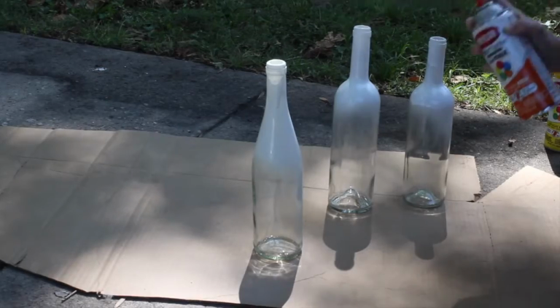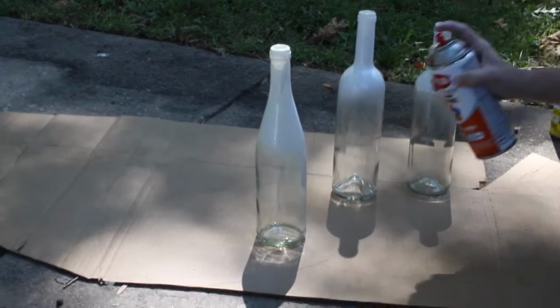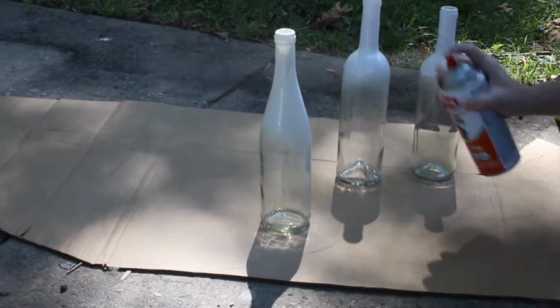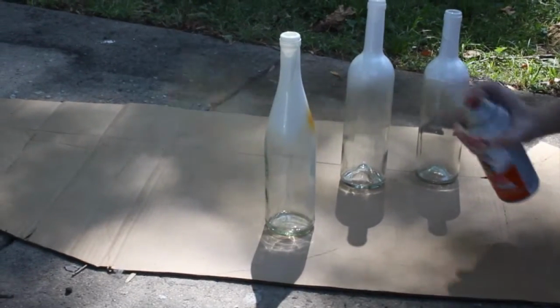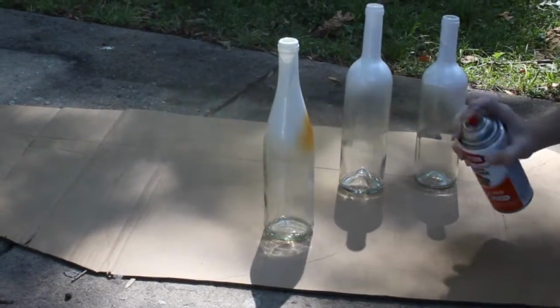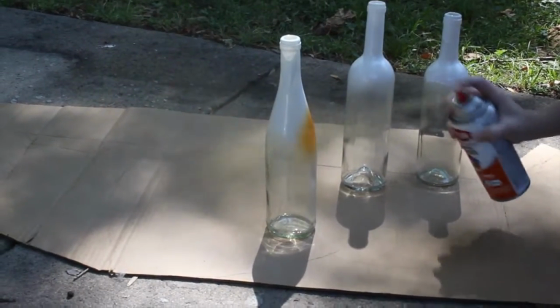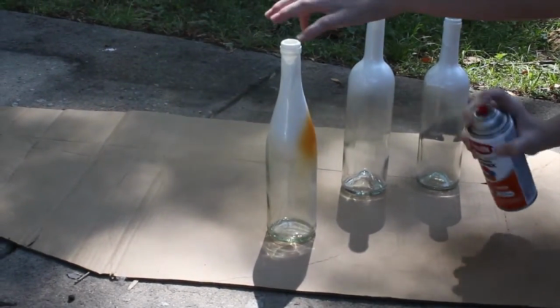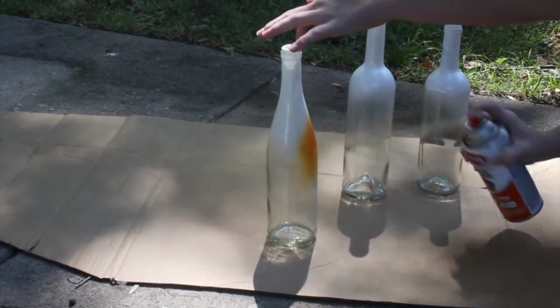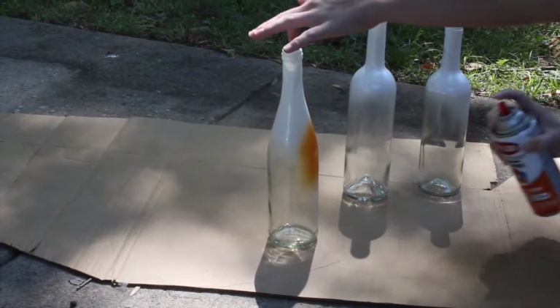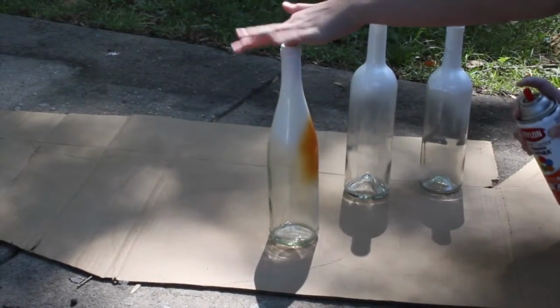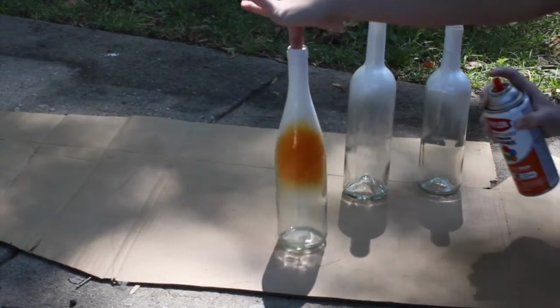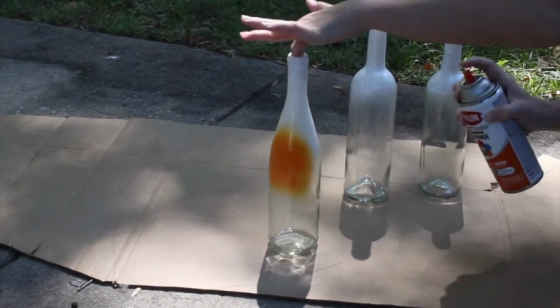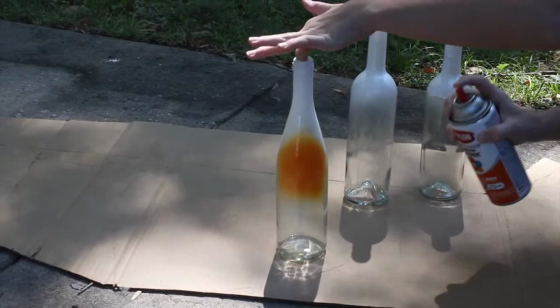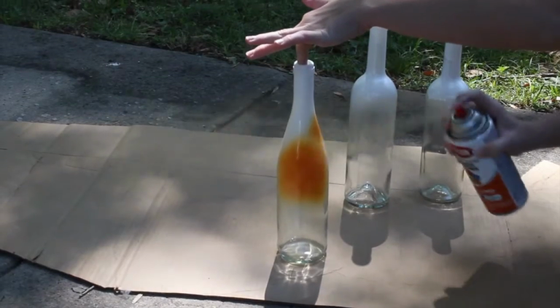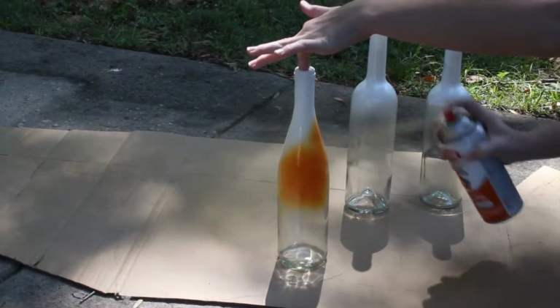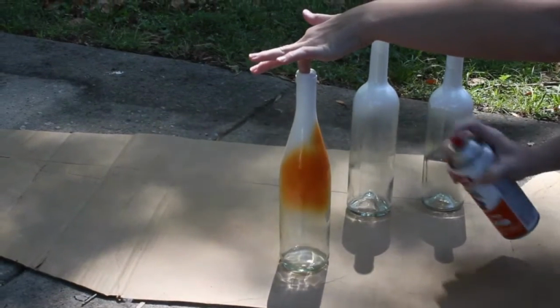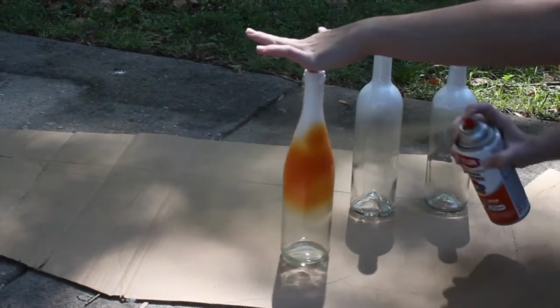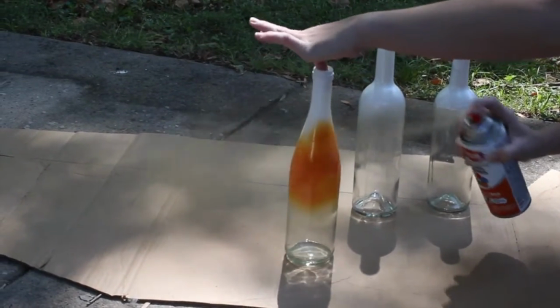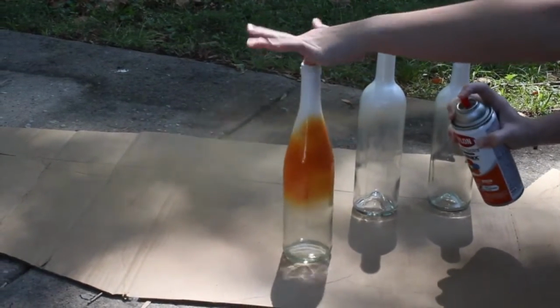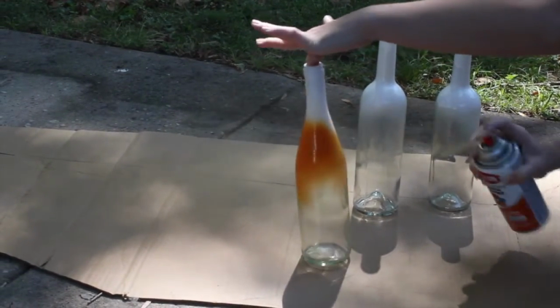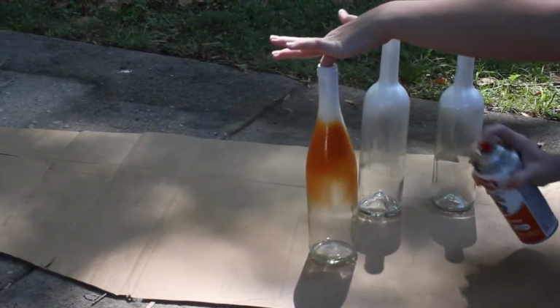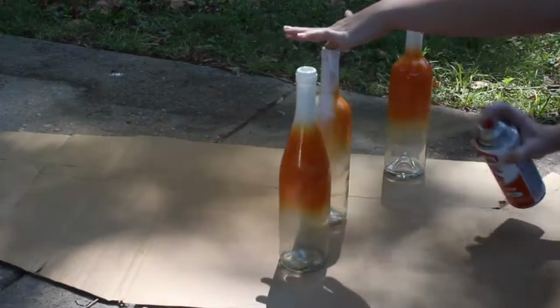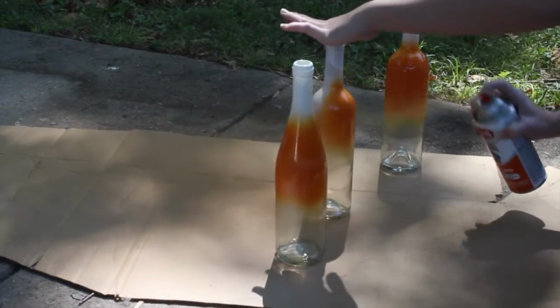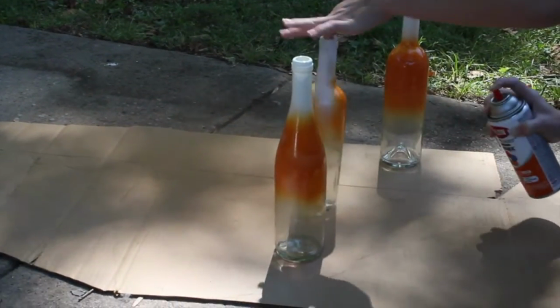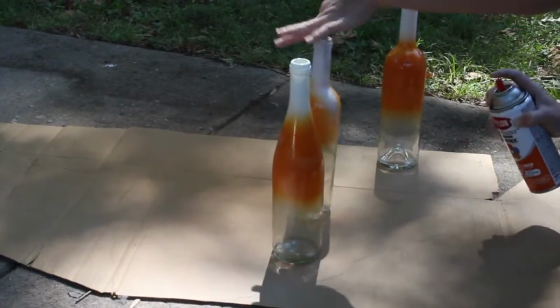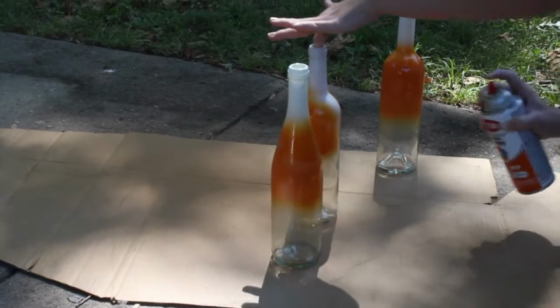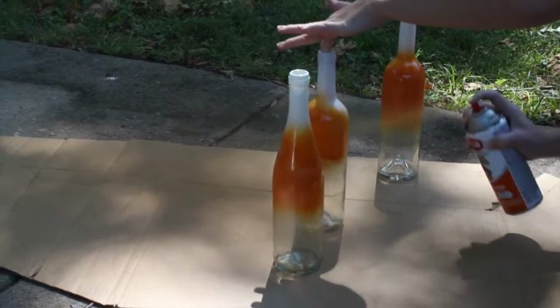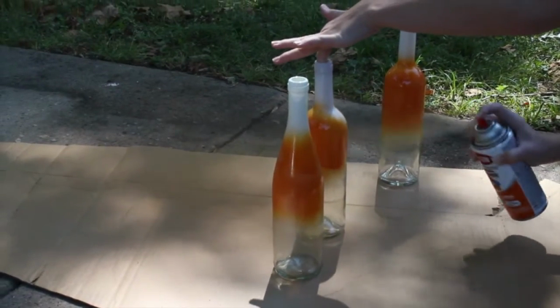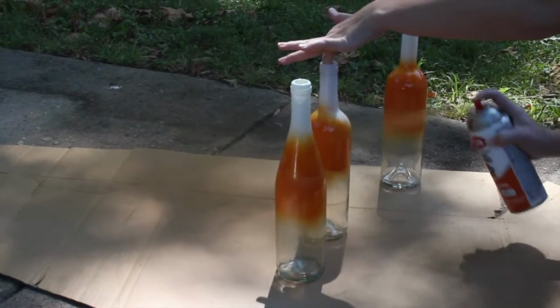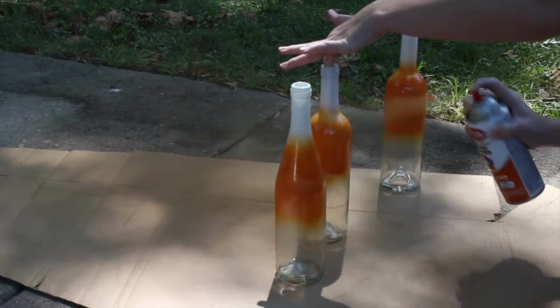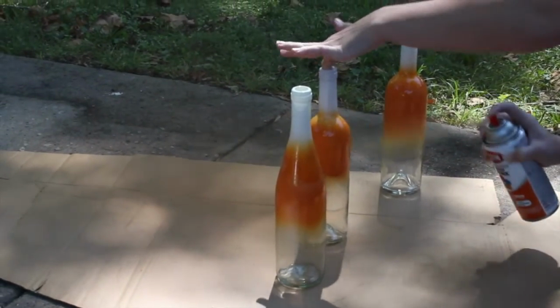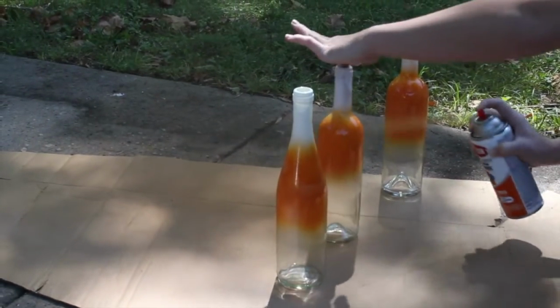Once your first layer of white paint has dried, you're going to go in with your orange layer. Again, the messier the better in my opinion. Just get a good thick coat on there — I ended up doing a second coat later.